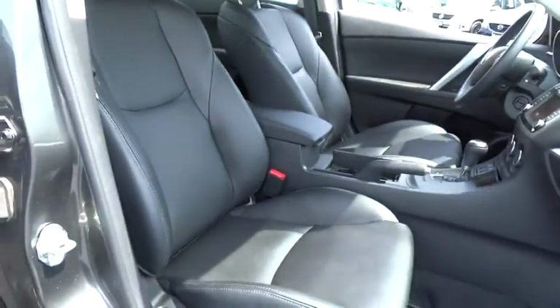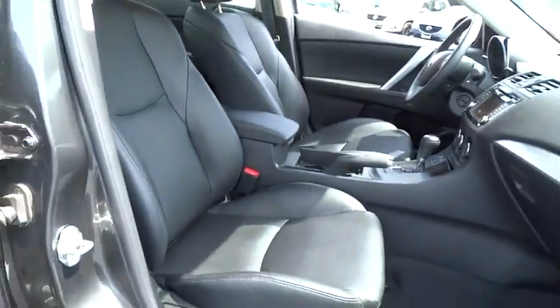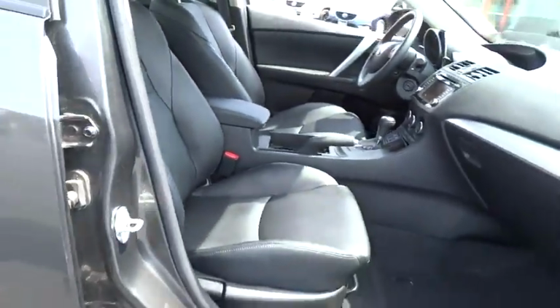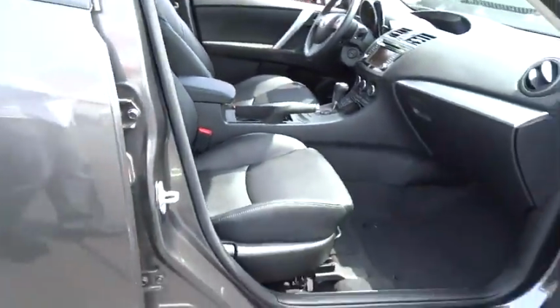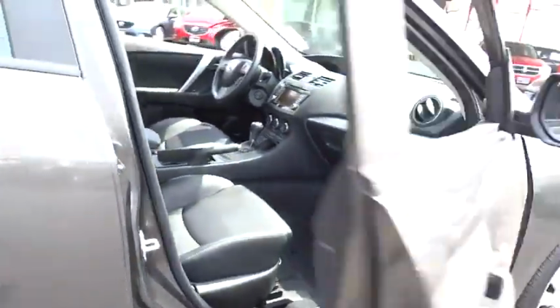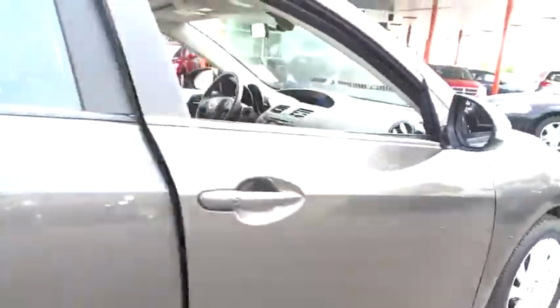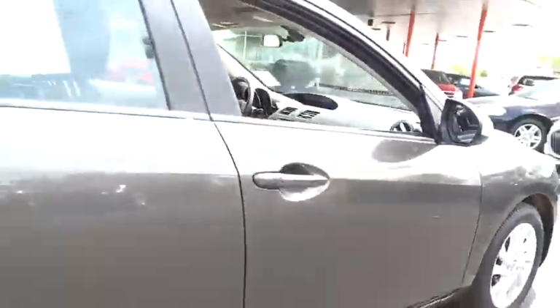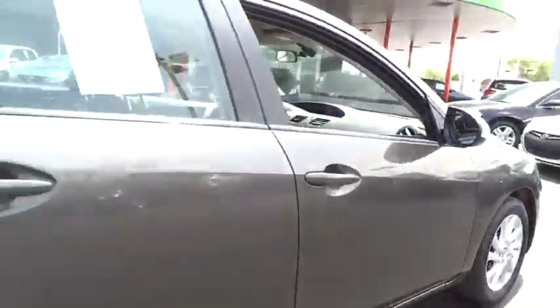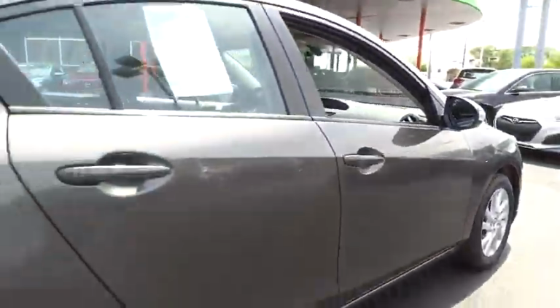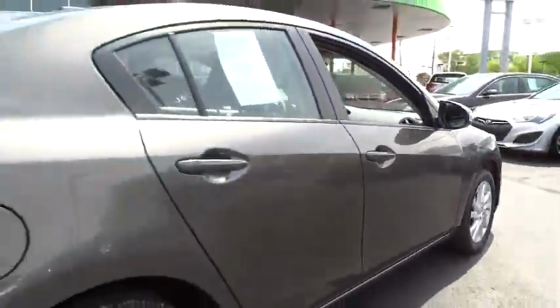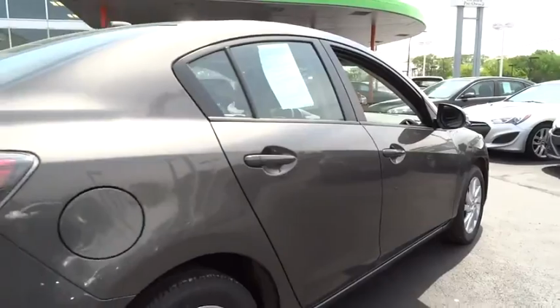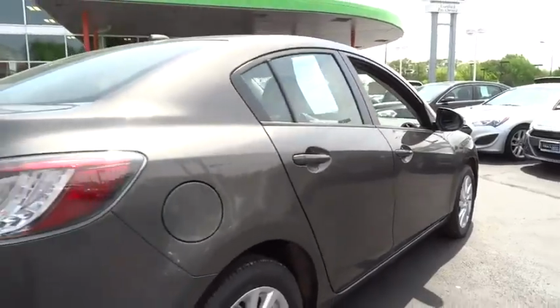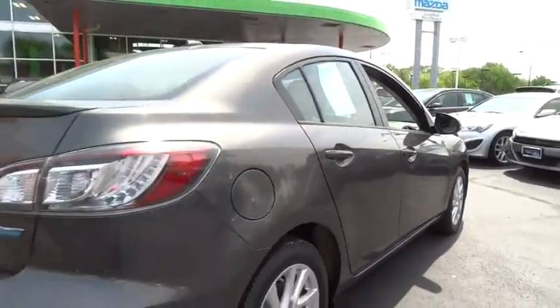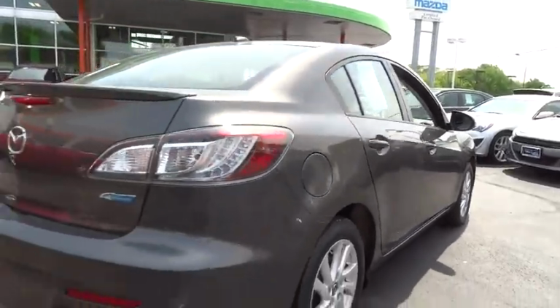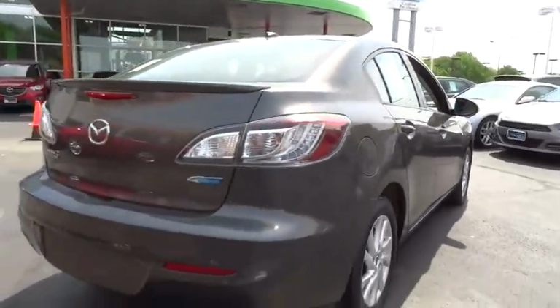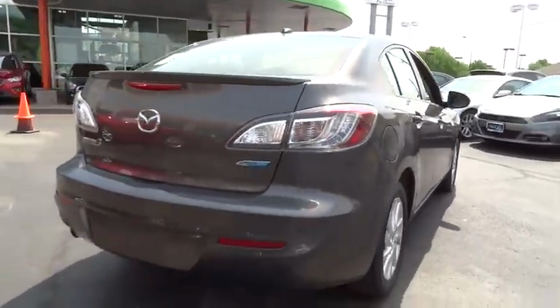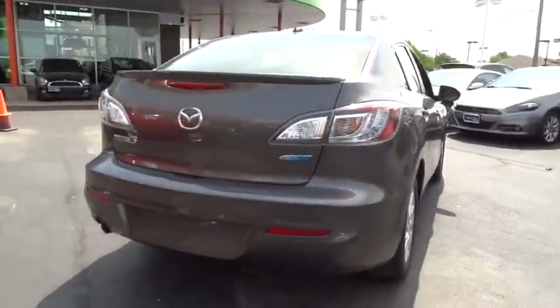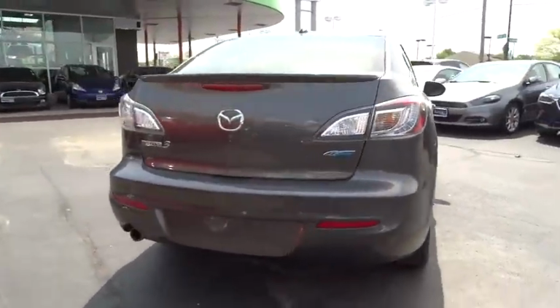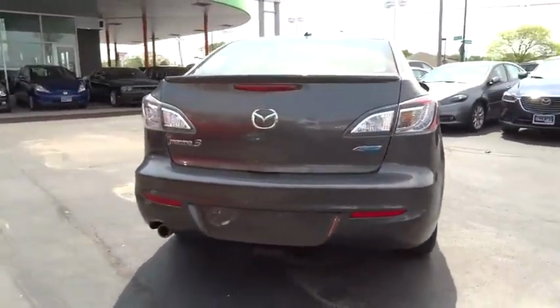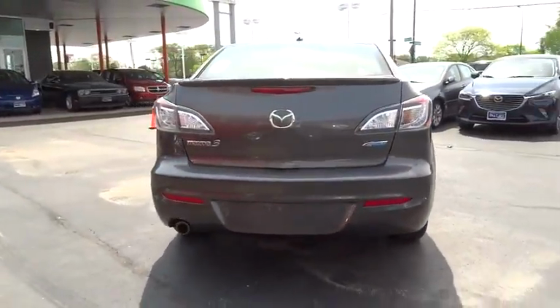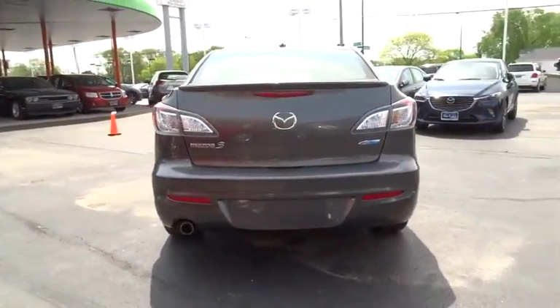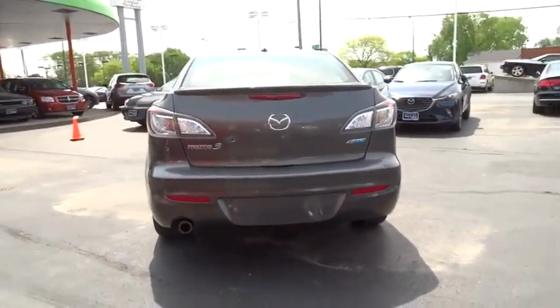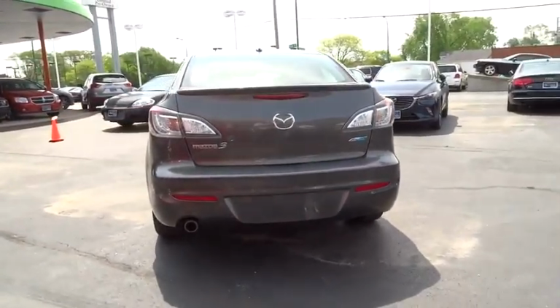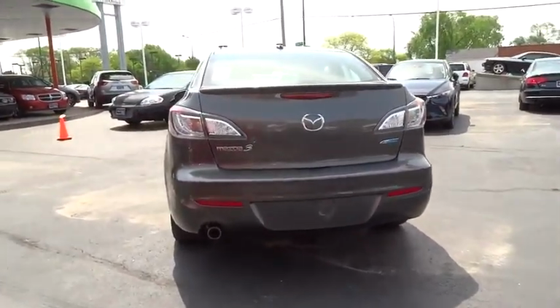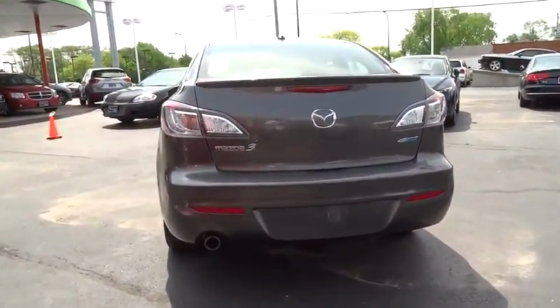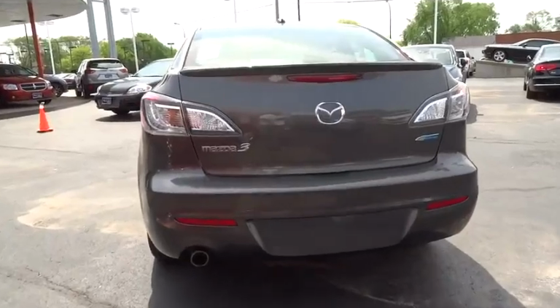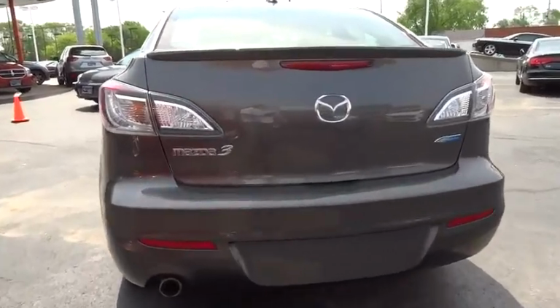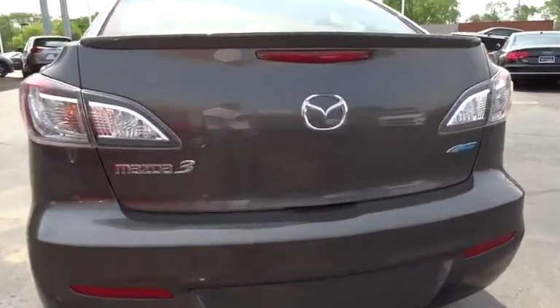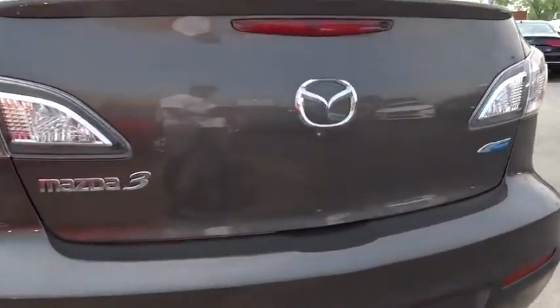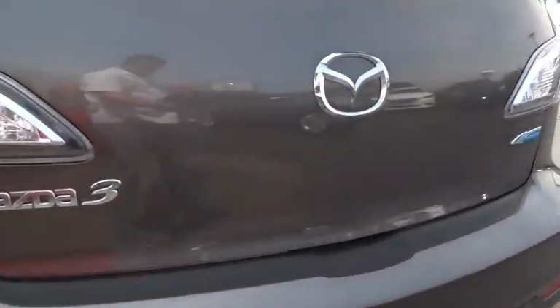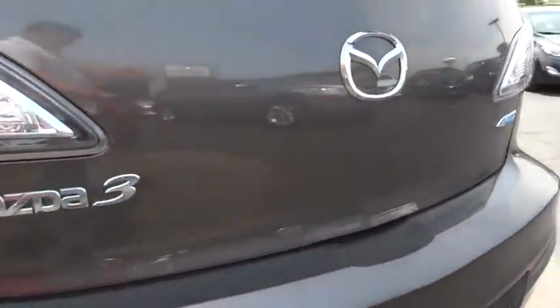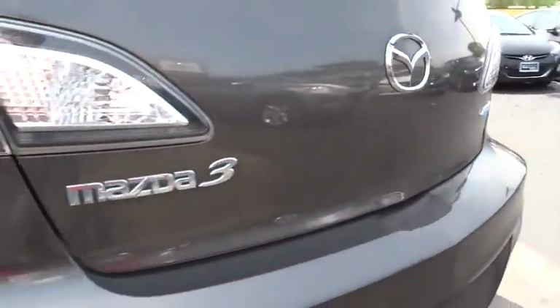This vehicle has less than 35,000 miles. Here are some of this vehicle's great options: Bluetooth, ABS 4-wheel, cruise control, front wheel drive, child safety rear door locks.